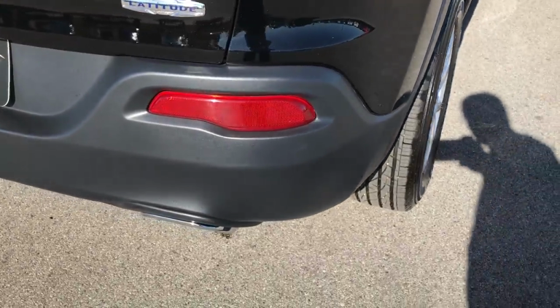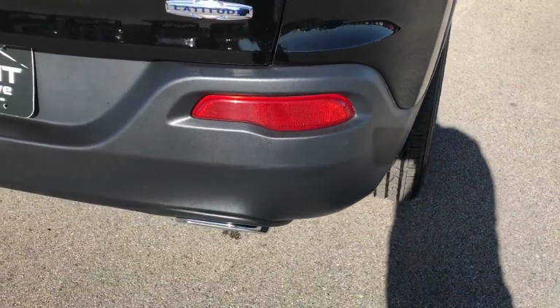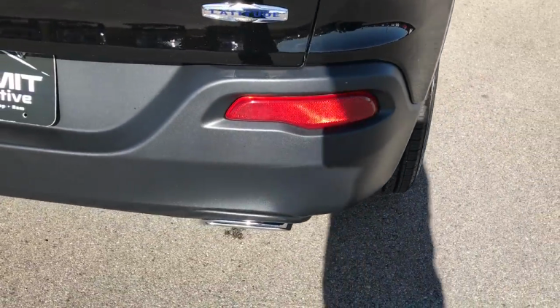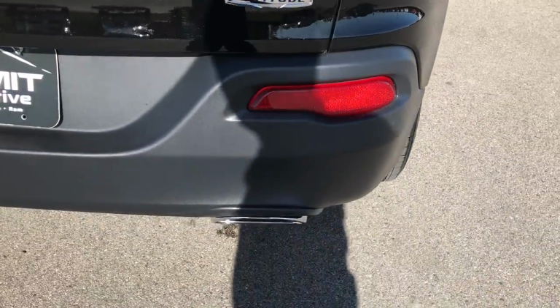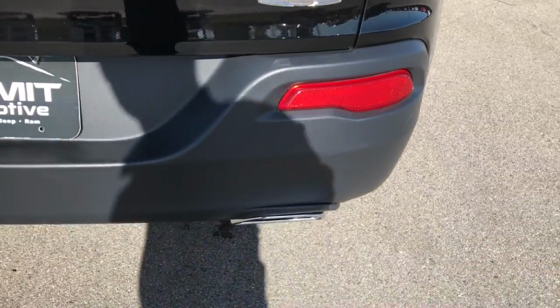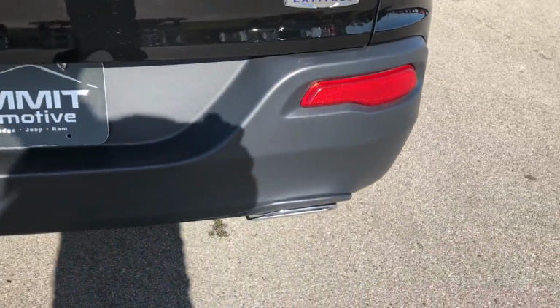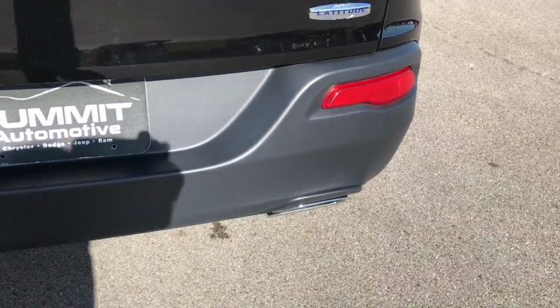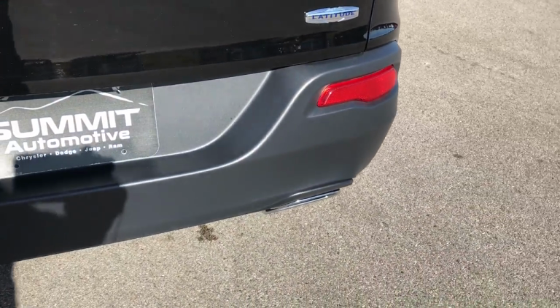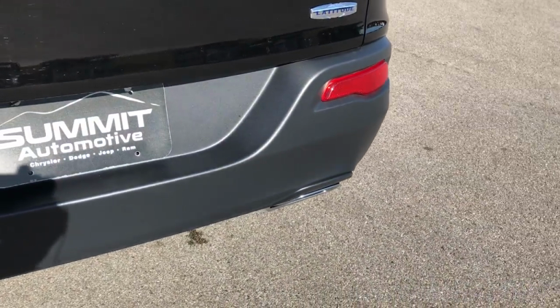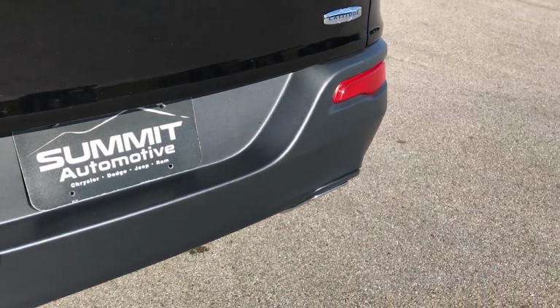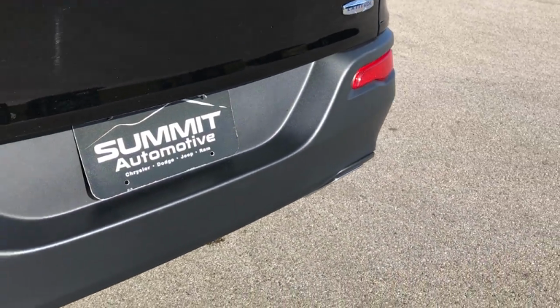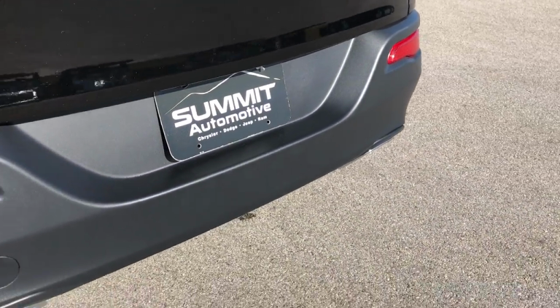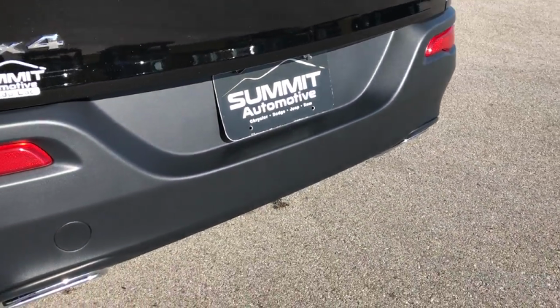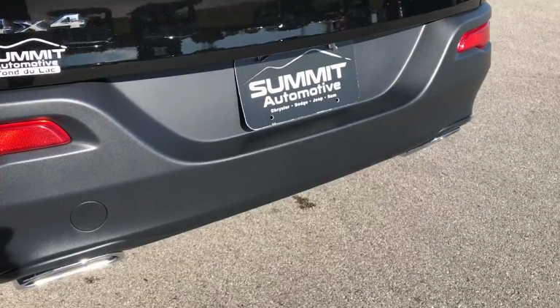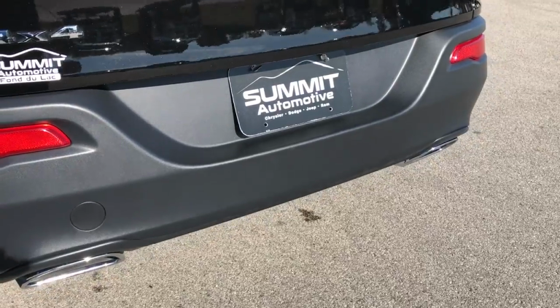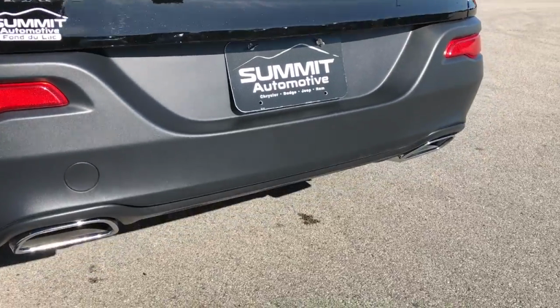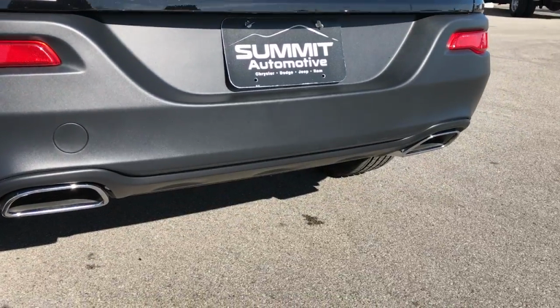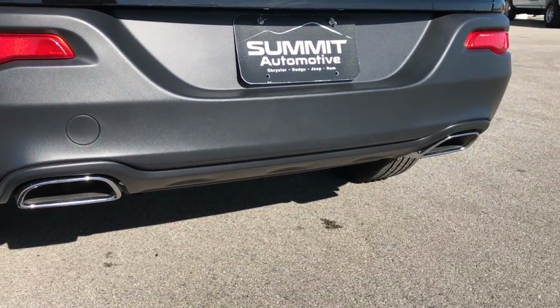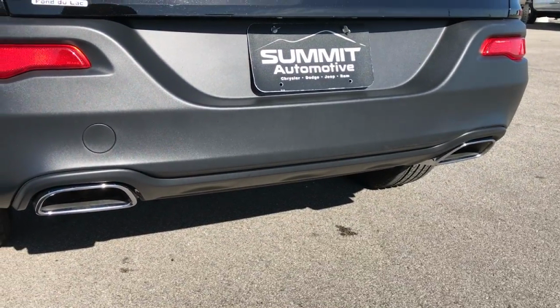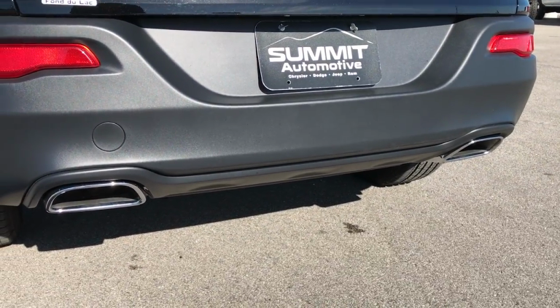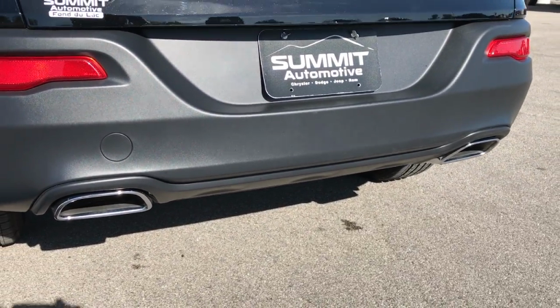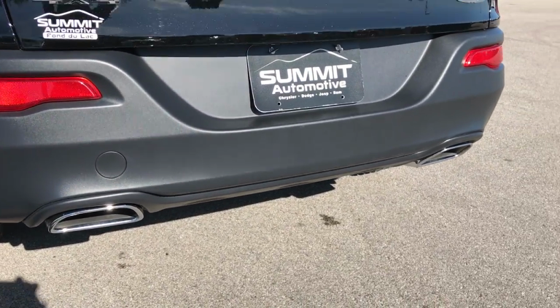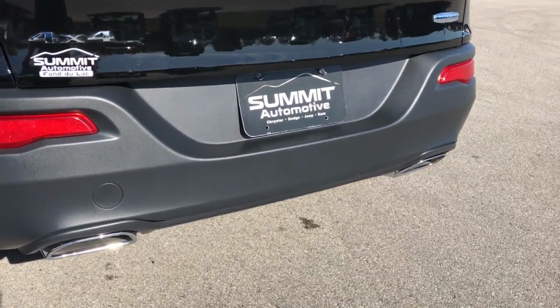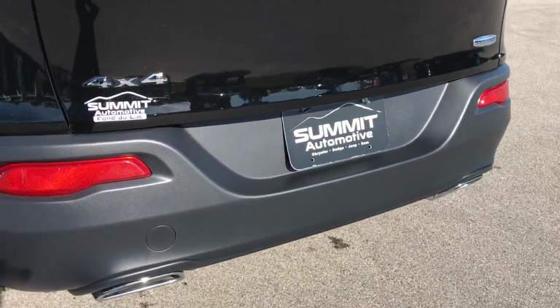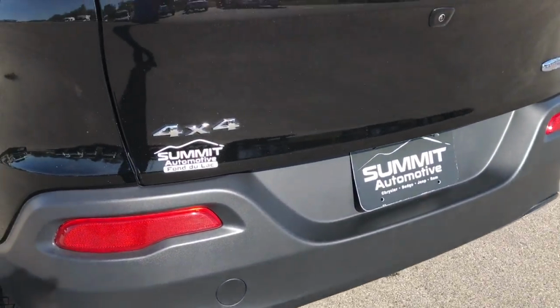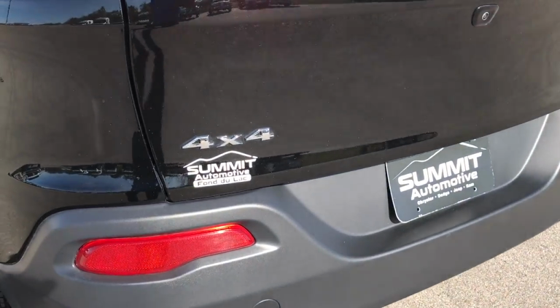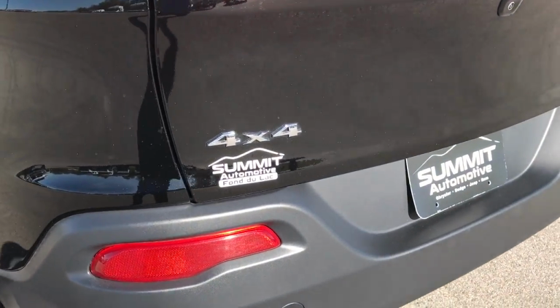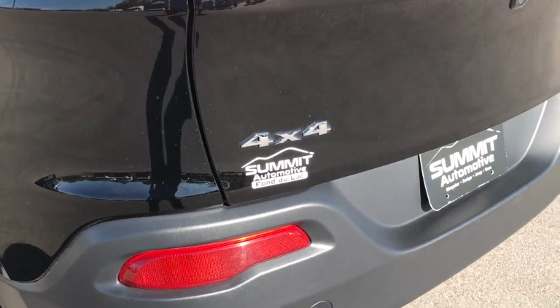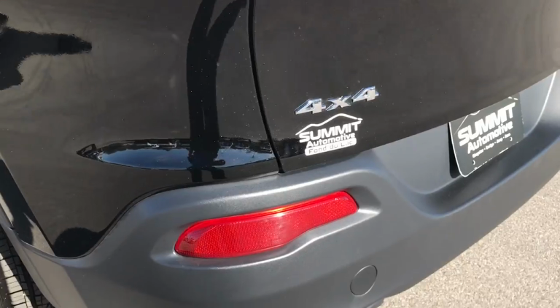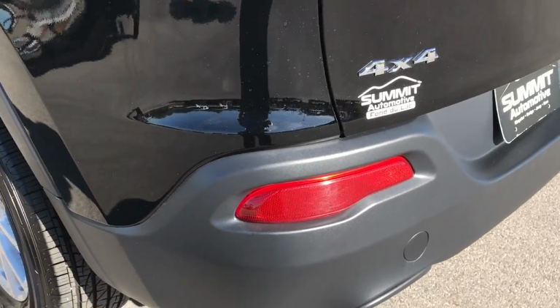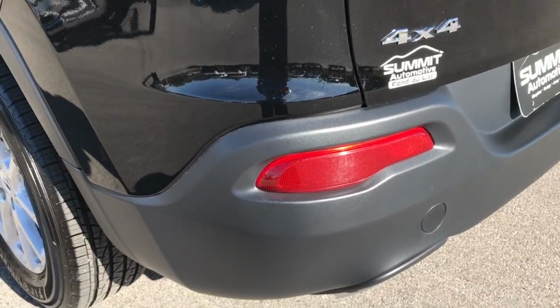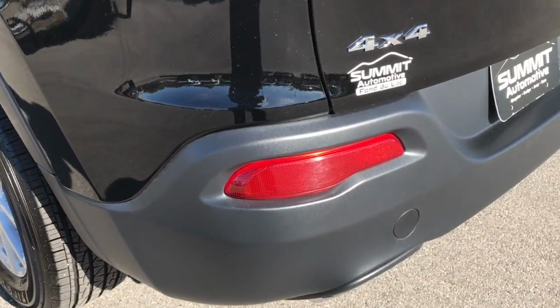The rear bumper is in really nice condition — no dents, dings, scuffs, or scrapes. You can always tell if it's a V6 if it has the dual exhaust. And you can always tell if it's a 4x4 if it has the 4x4 badge on the back.